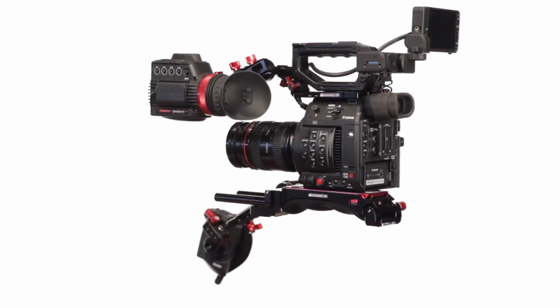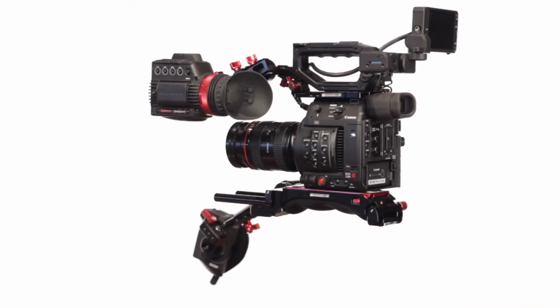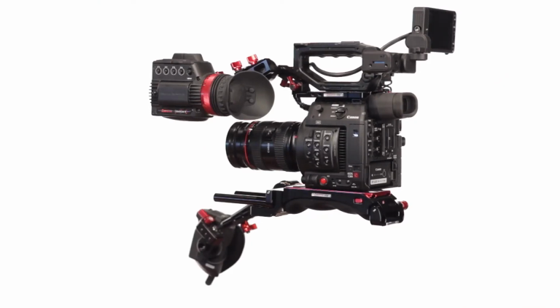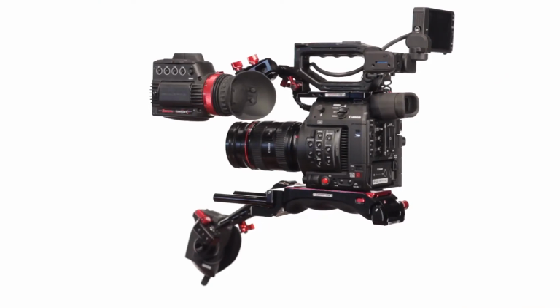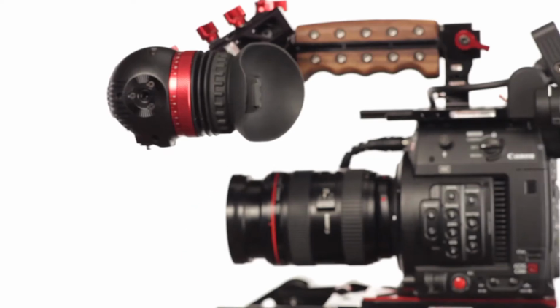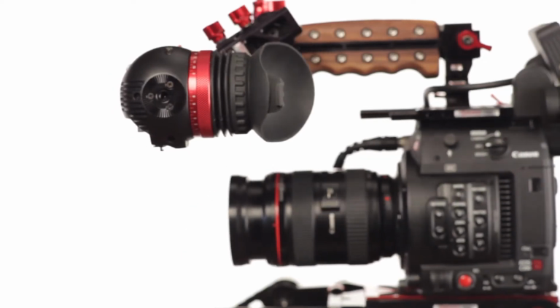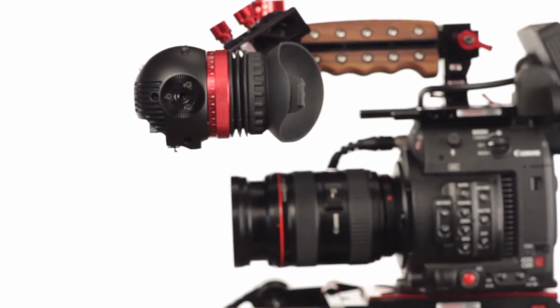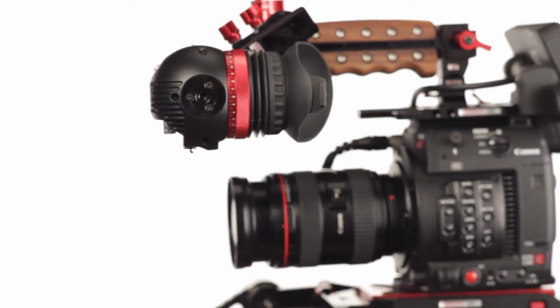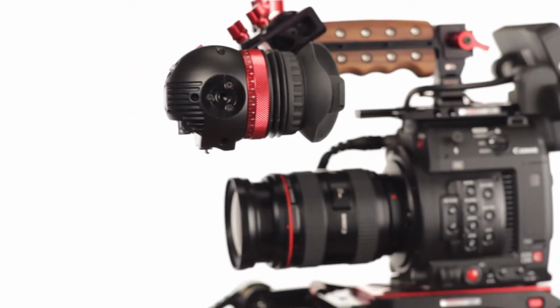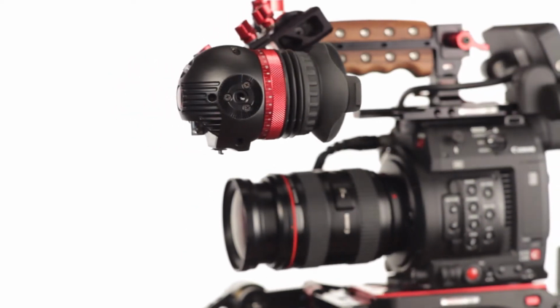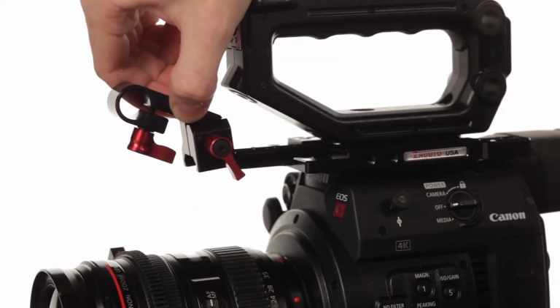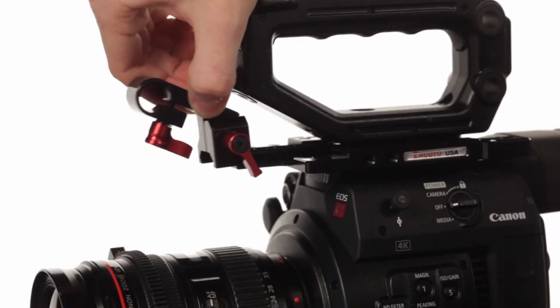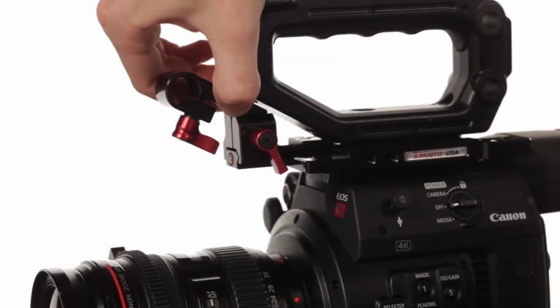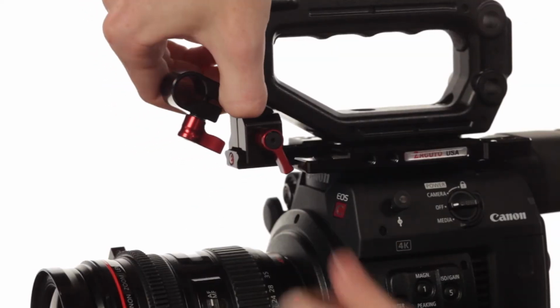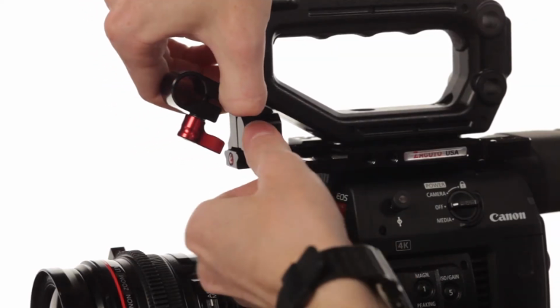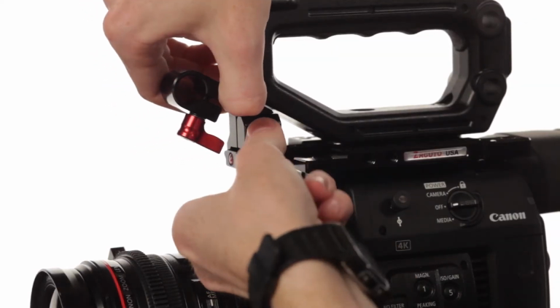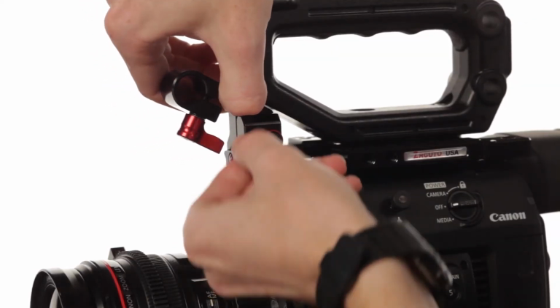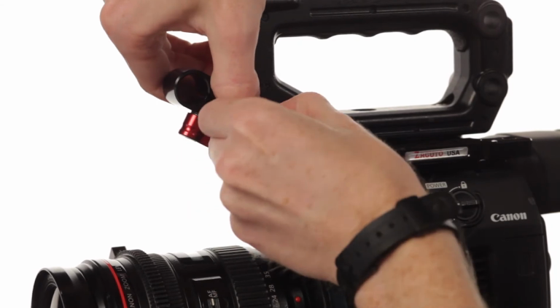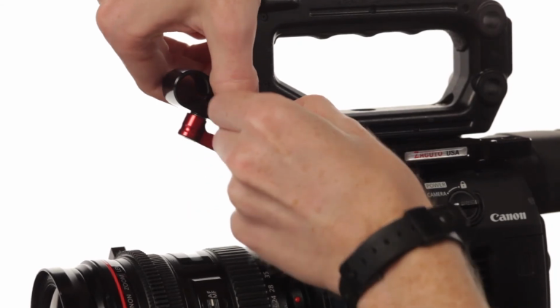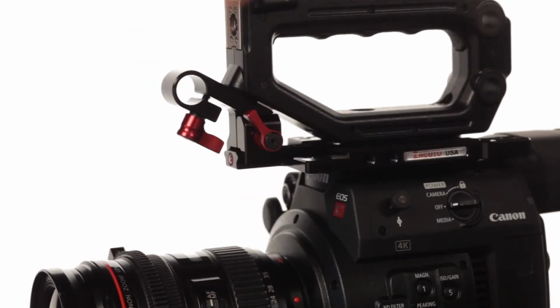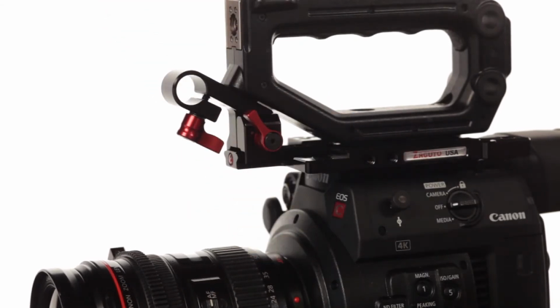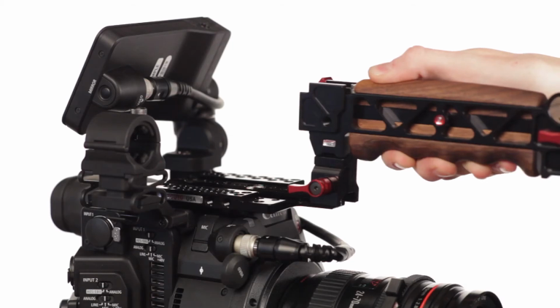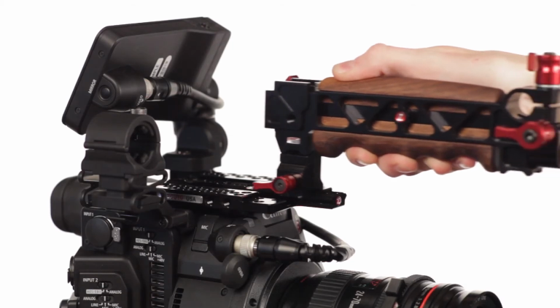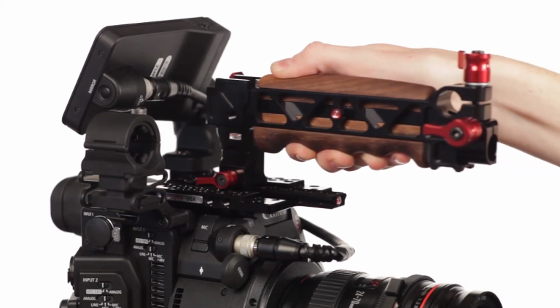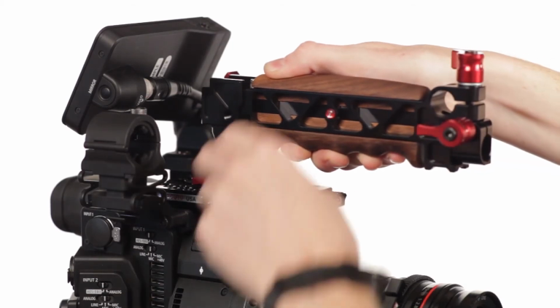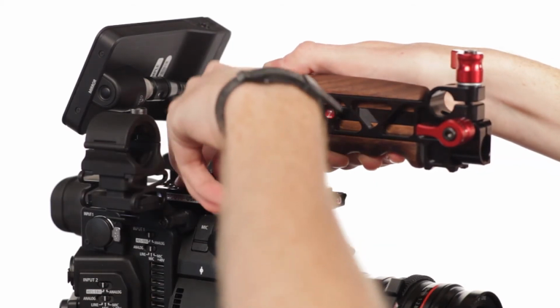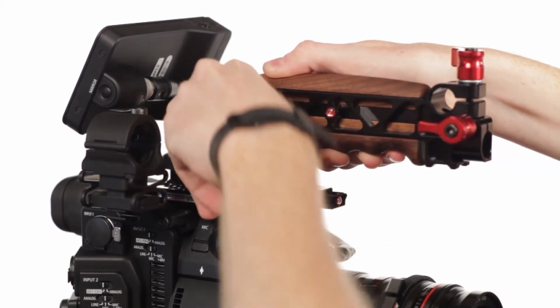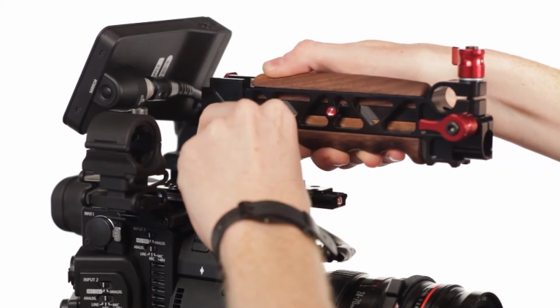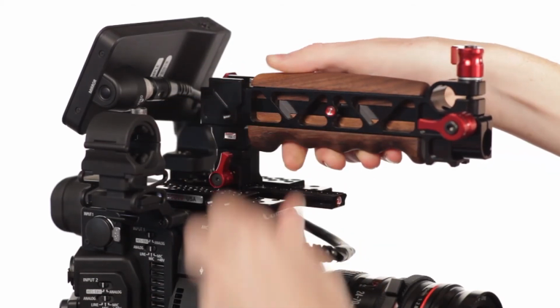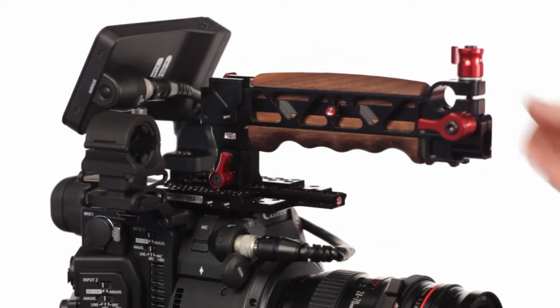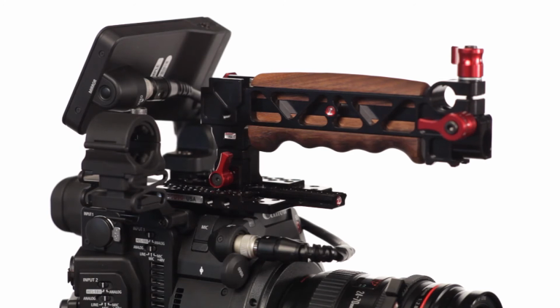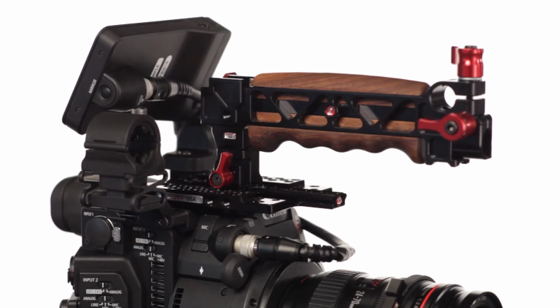Want to mount your AXIS MIDI and Zacuto Gradical HD X or I? Add a quick-release rod port to the front of the plate. Or, for a more balanced solution, add an adjustable recoil handle with a quick-release rod port.